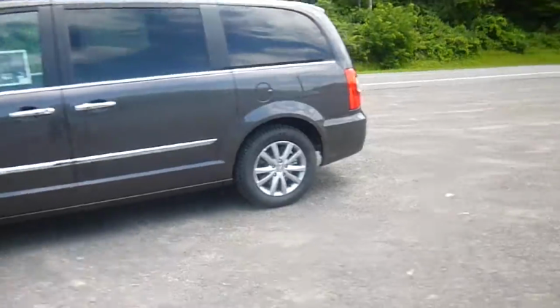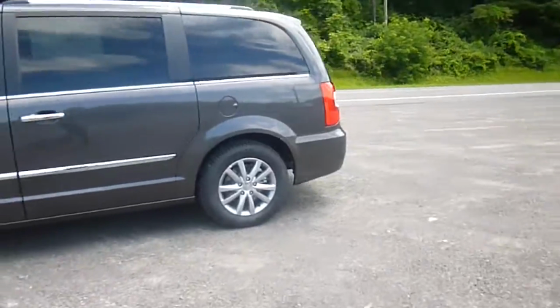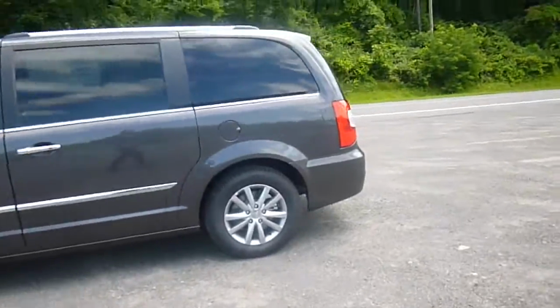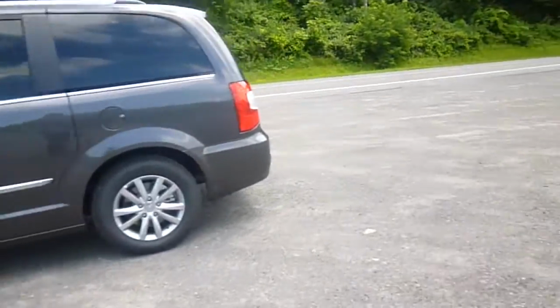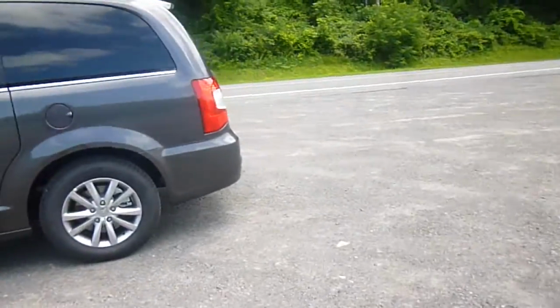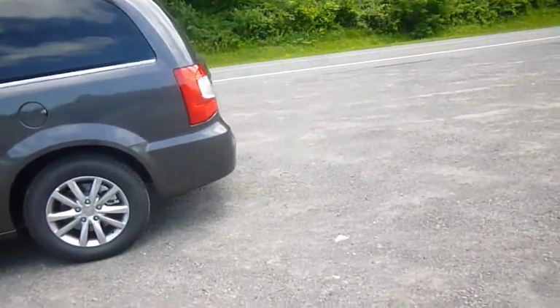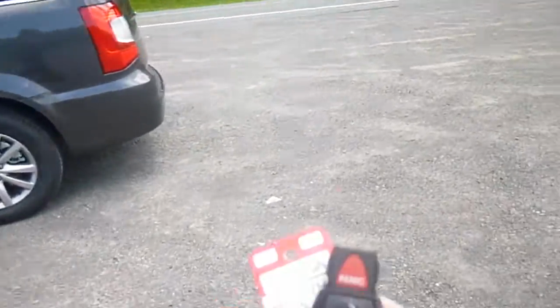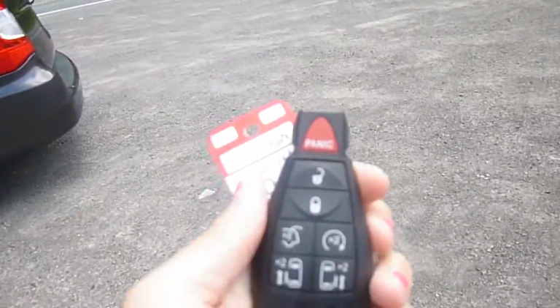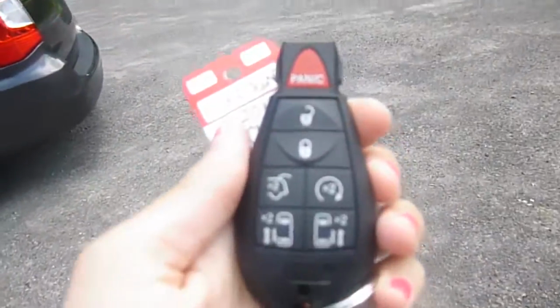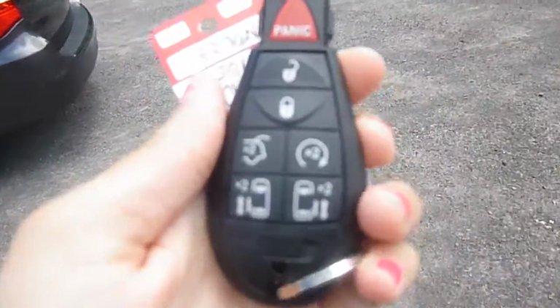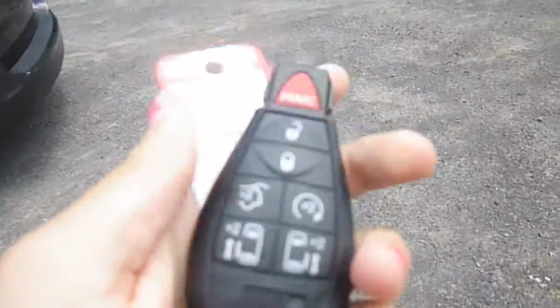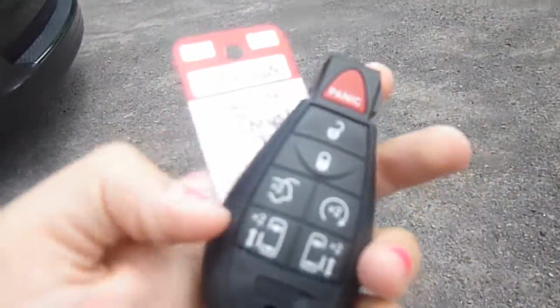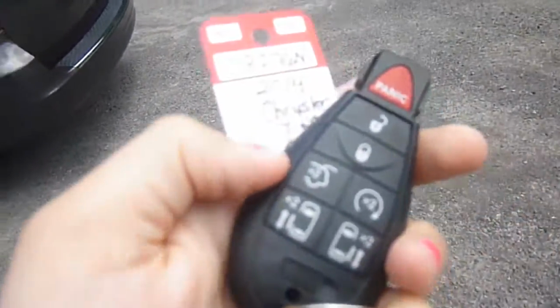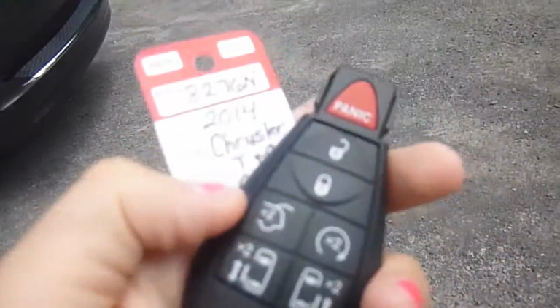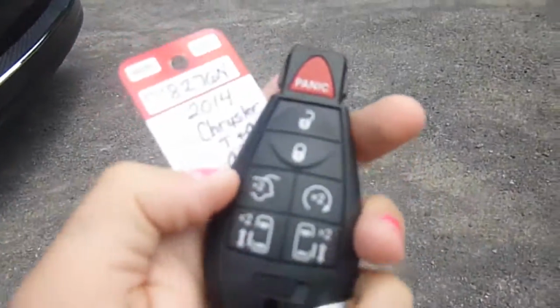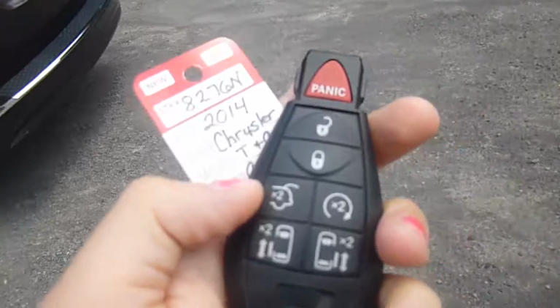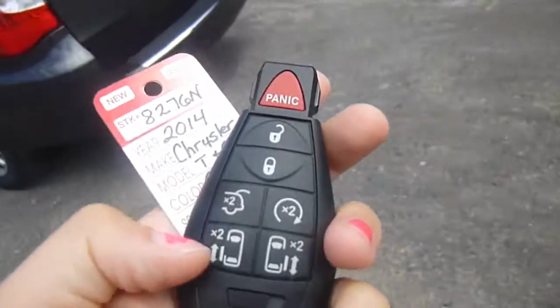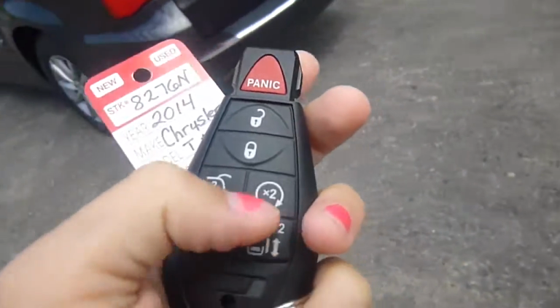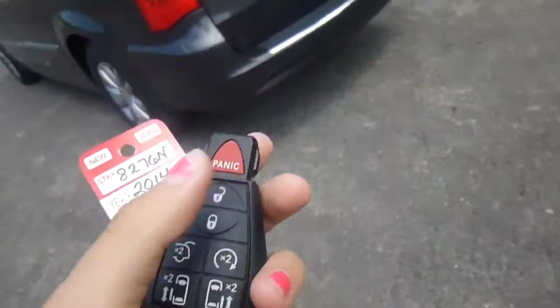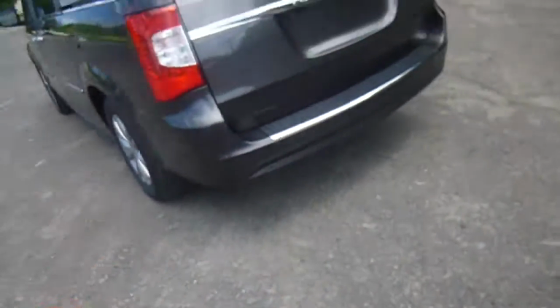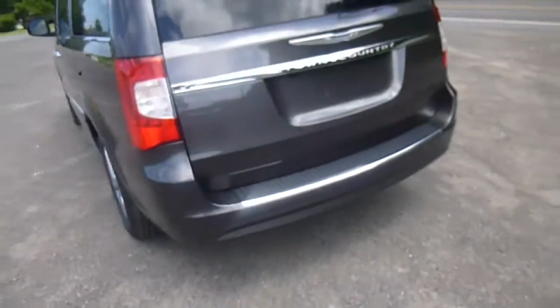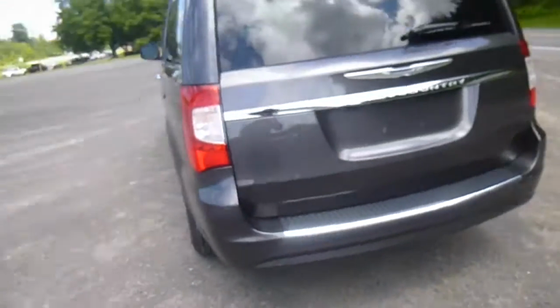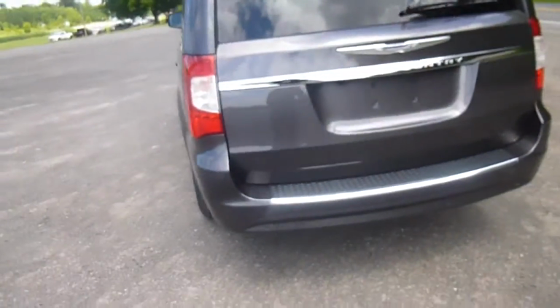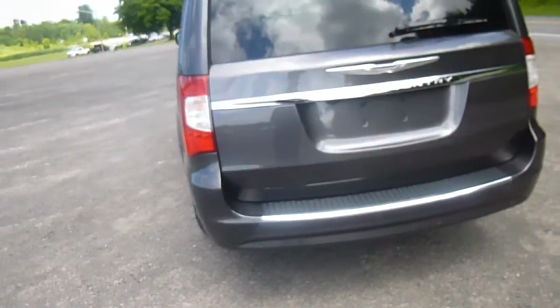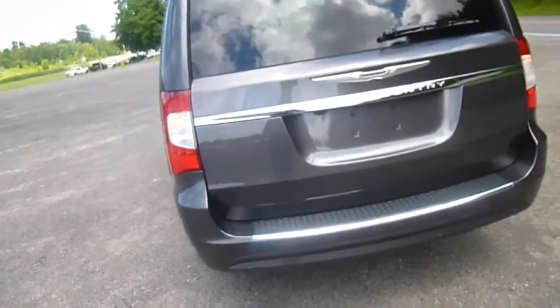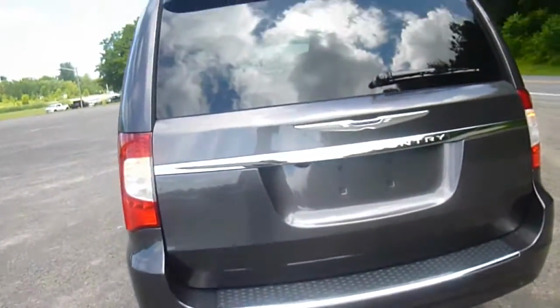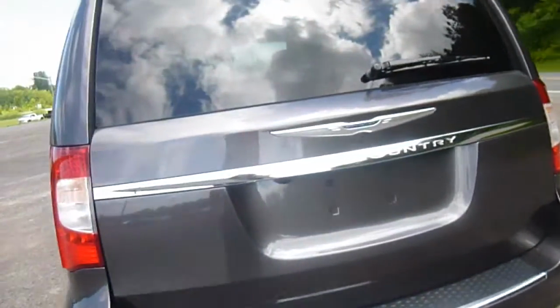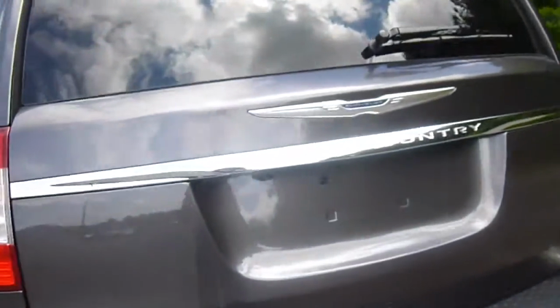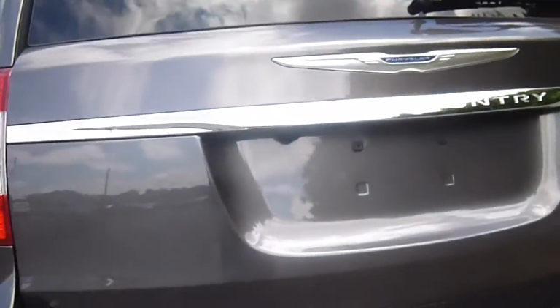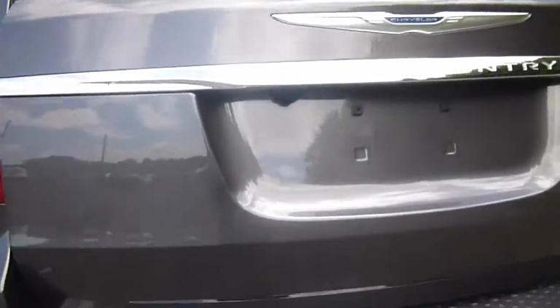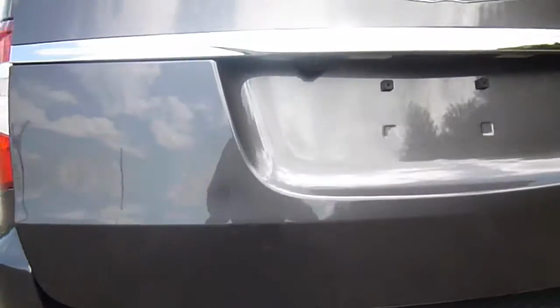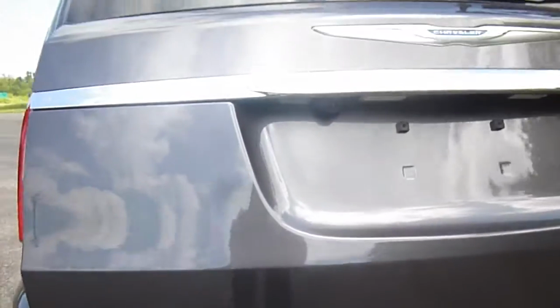Head over to the back and check that out. If you take a look at your key here, you've got buttons to open the power lift gate, sliding doors, and remote start. There's a backup camera right here on the van too.